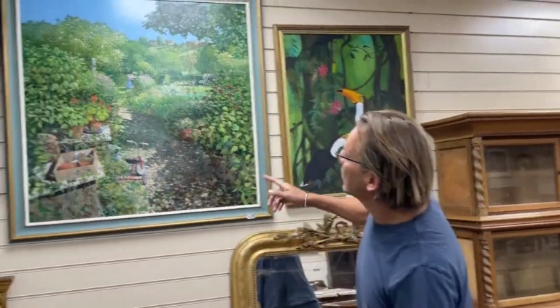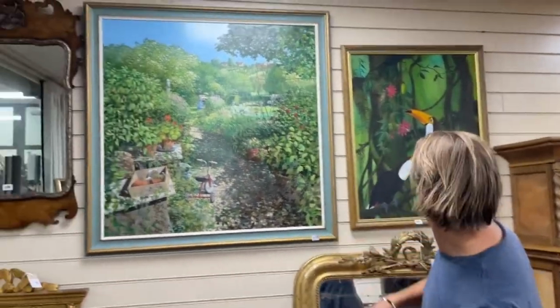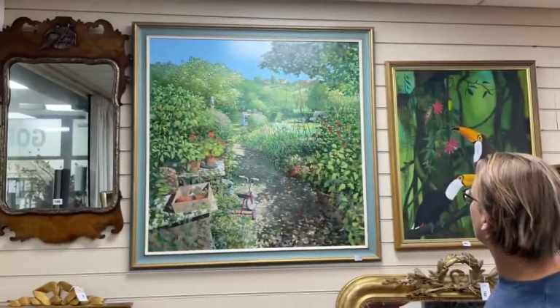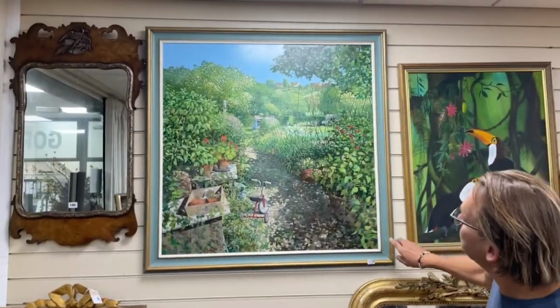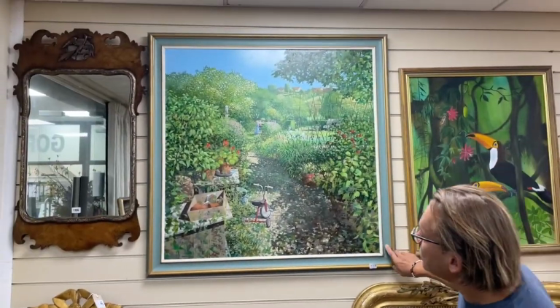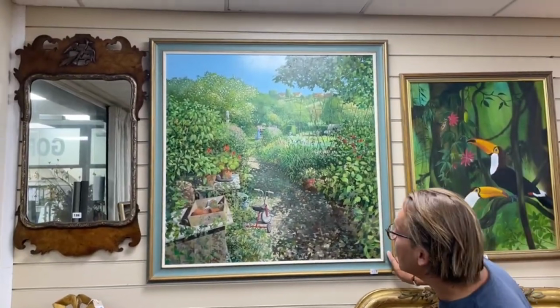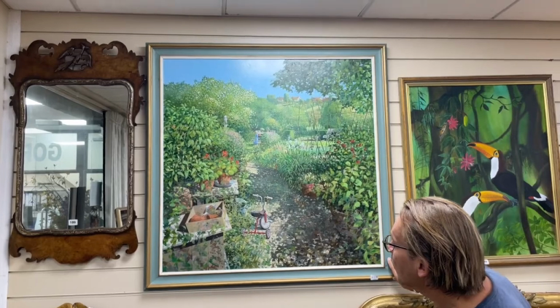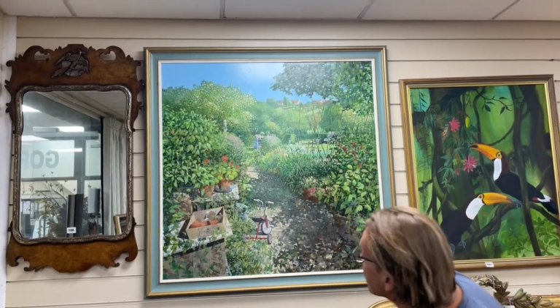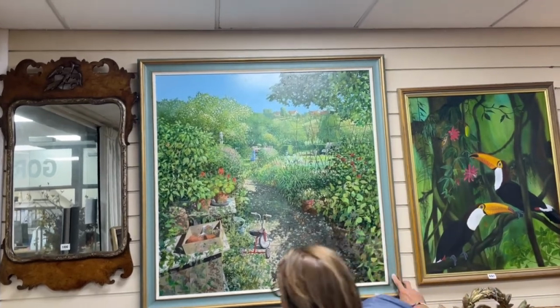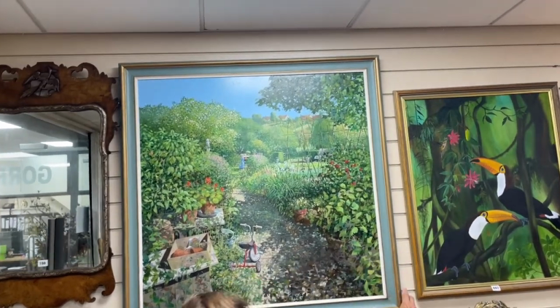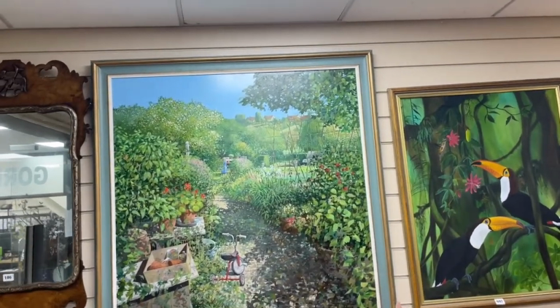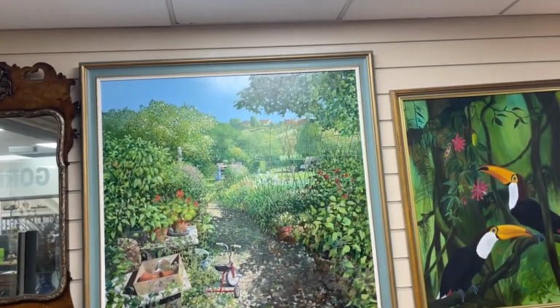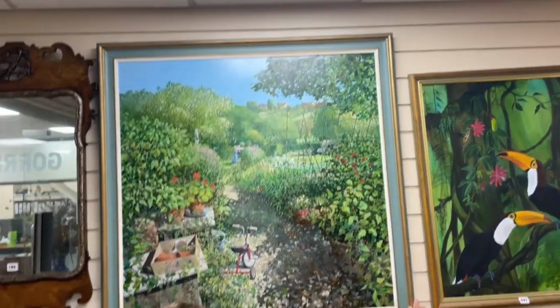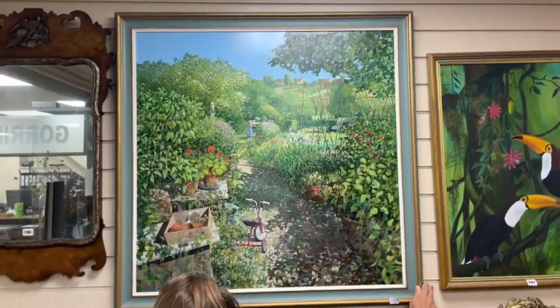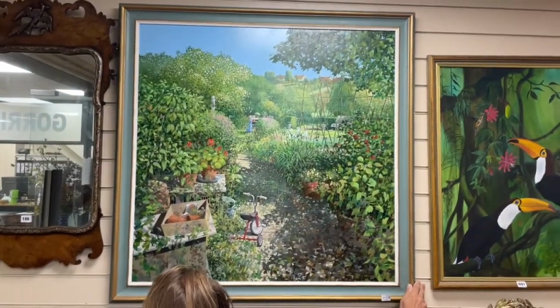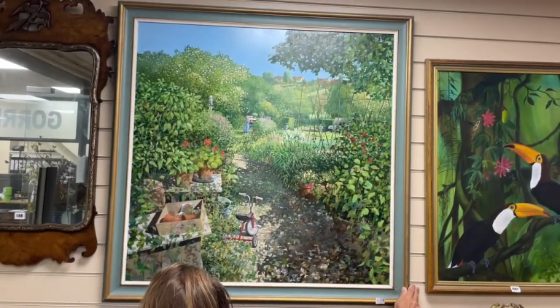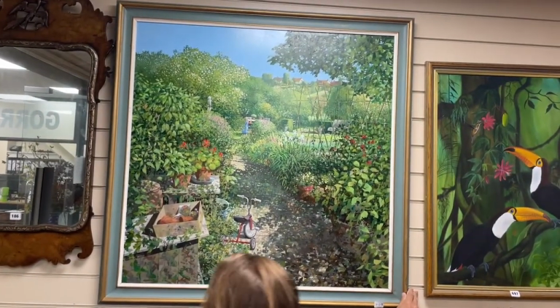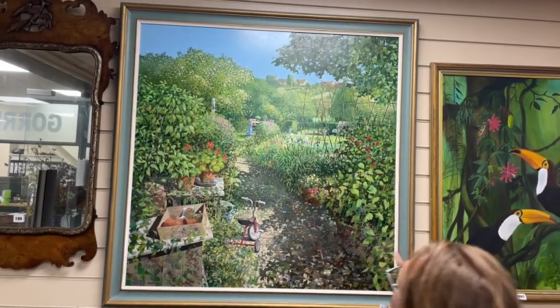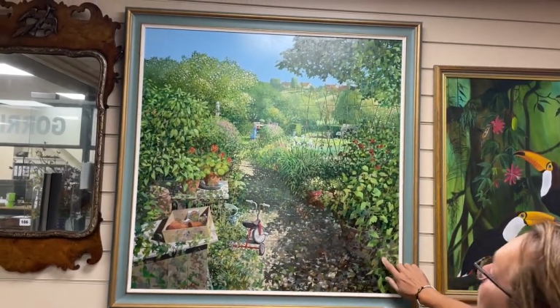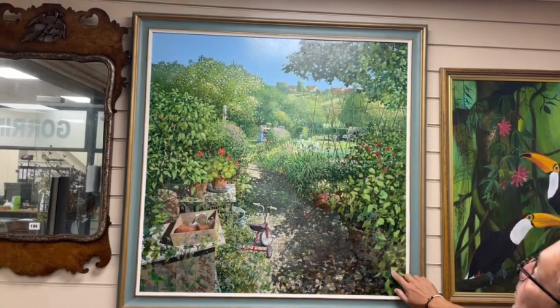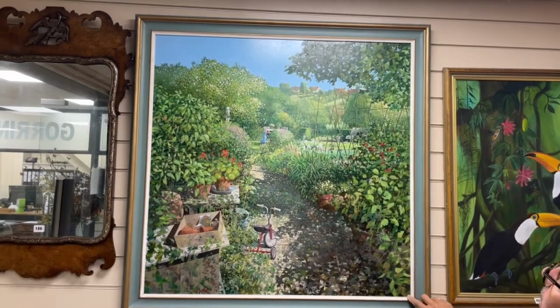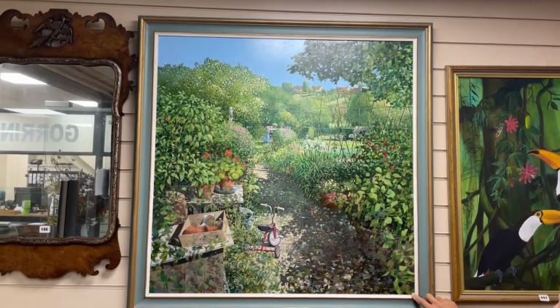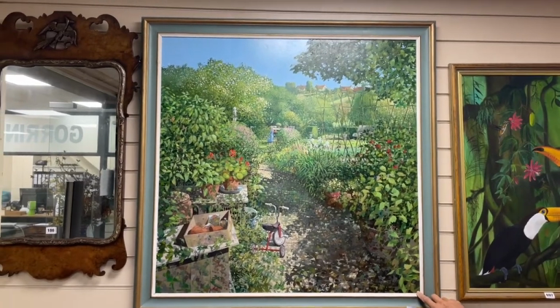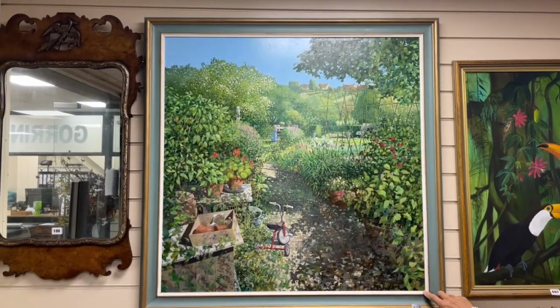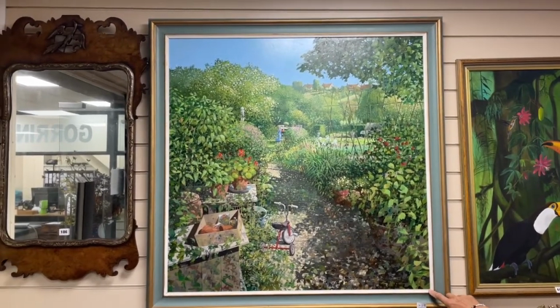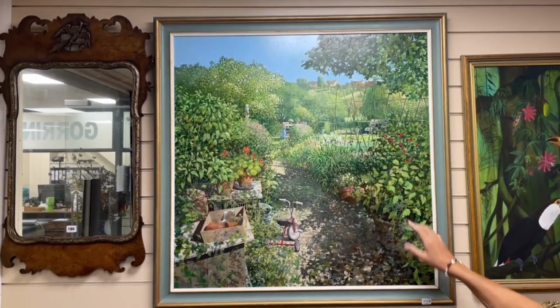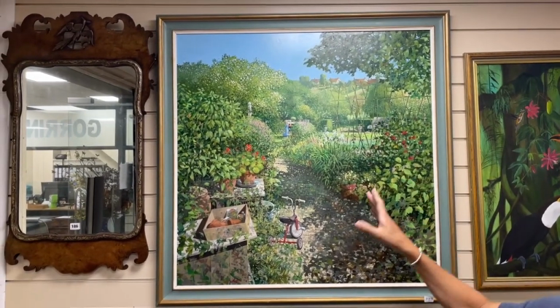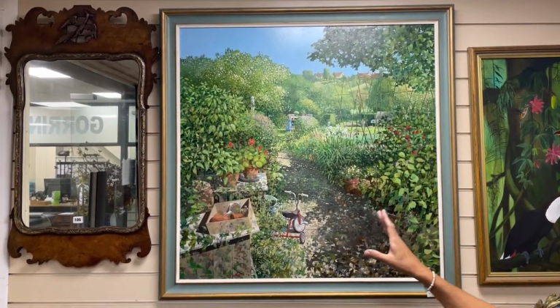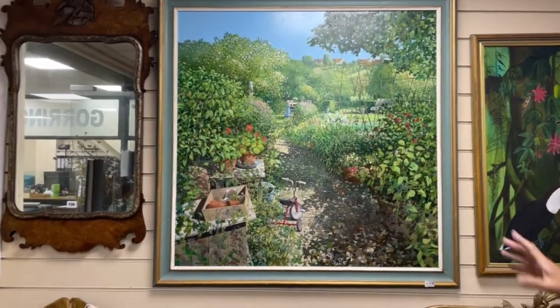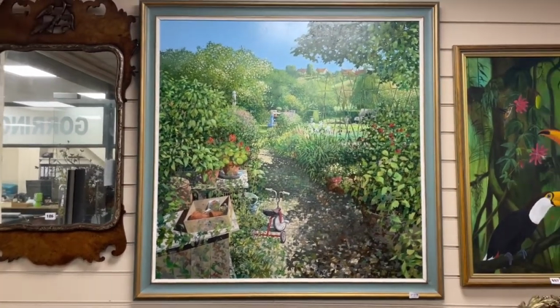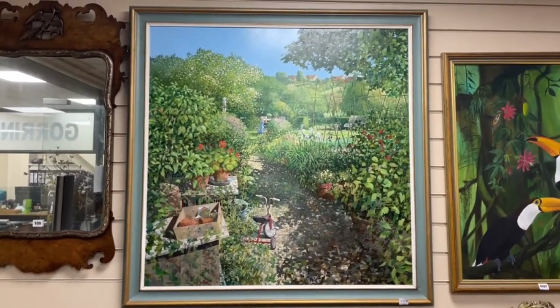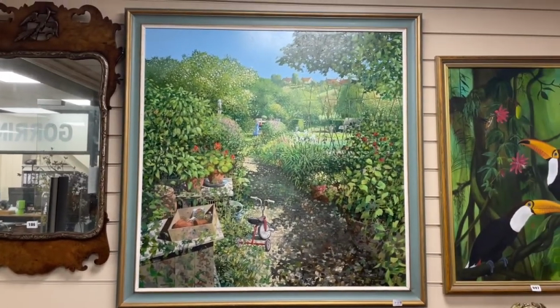708 catches my eye. Why does it catch my eye? I don't know, it just does. Keith Dunkley — oil on board, tricycle in the garden. Nicely painted, nice look. 708.